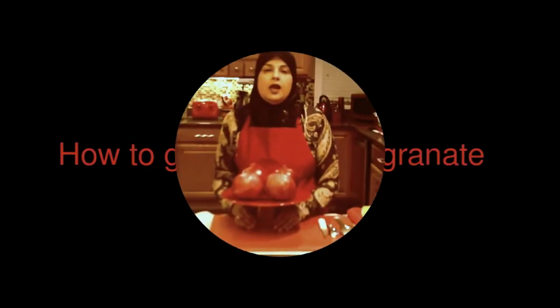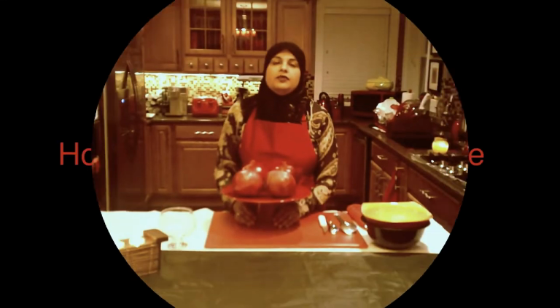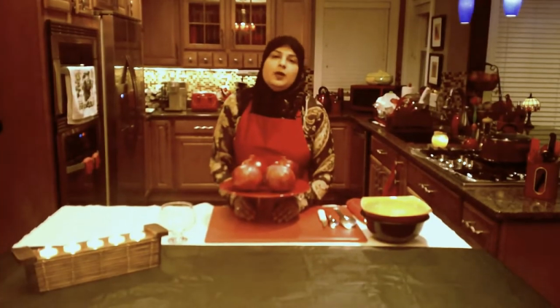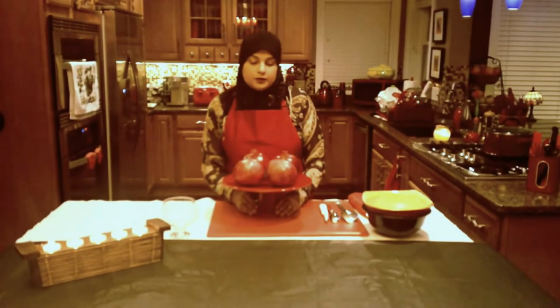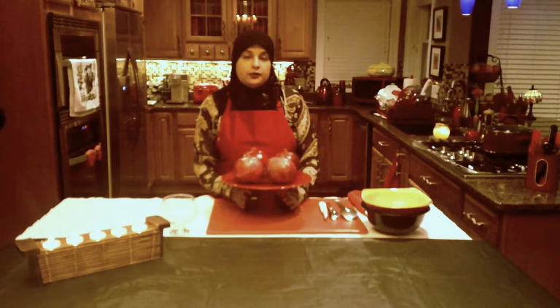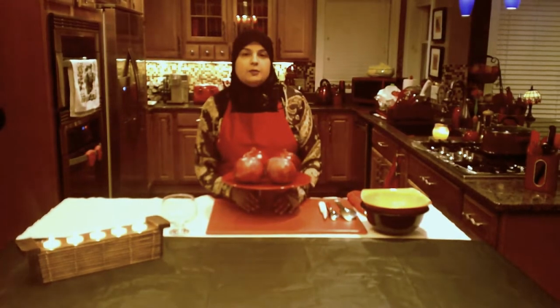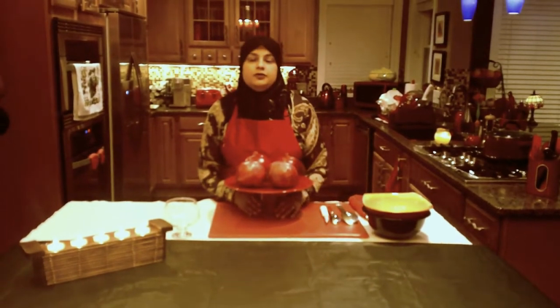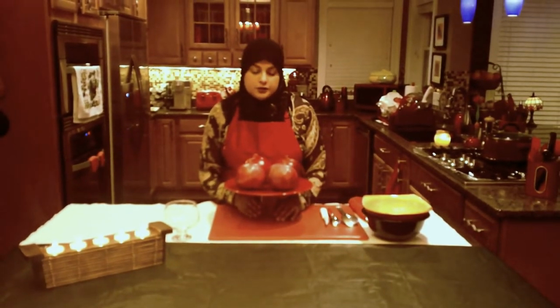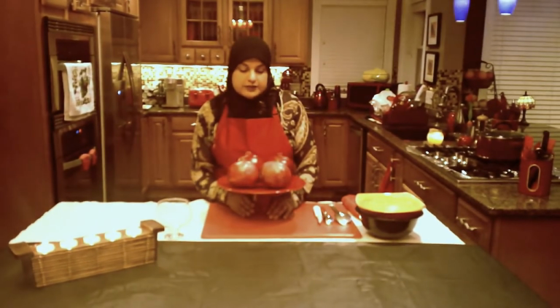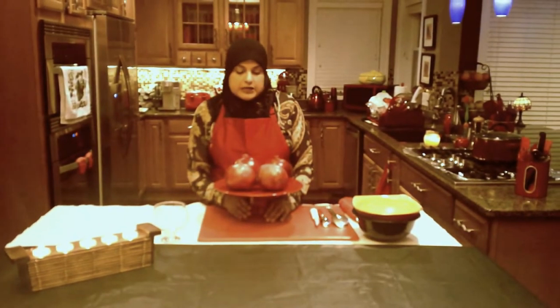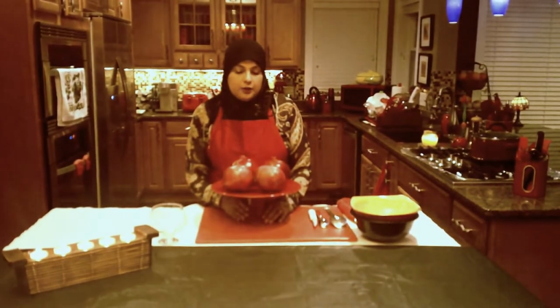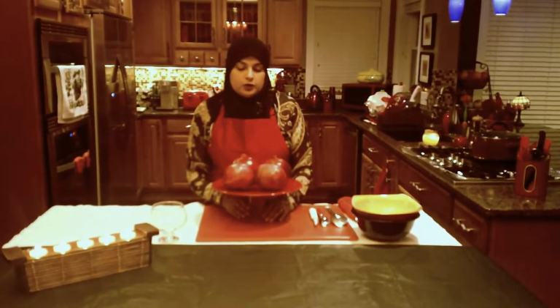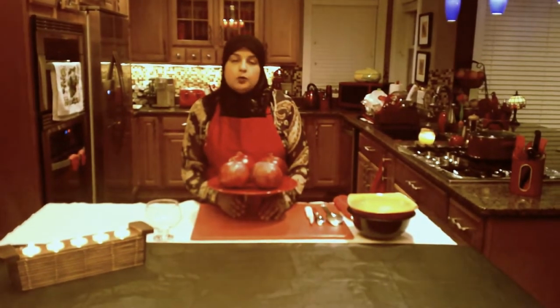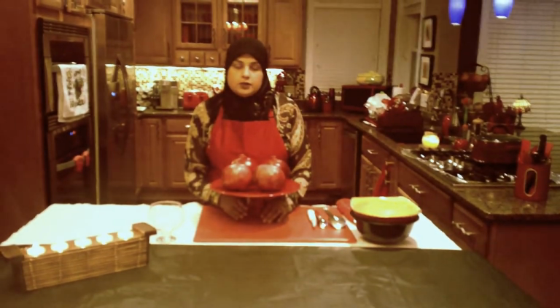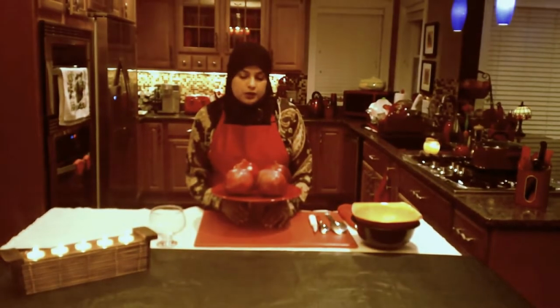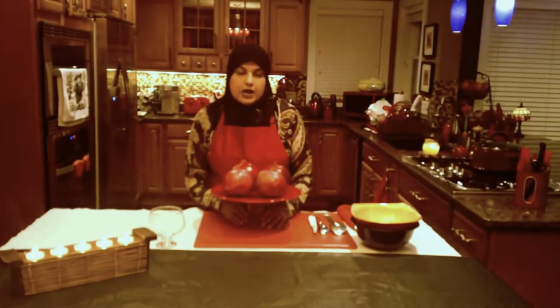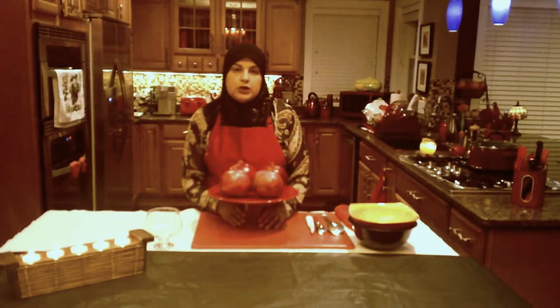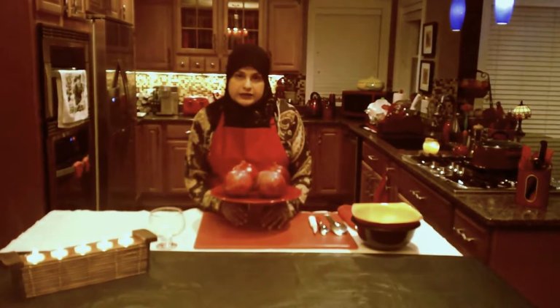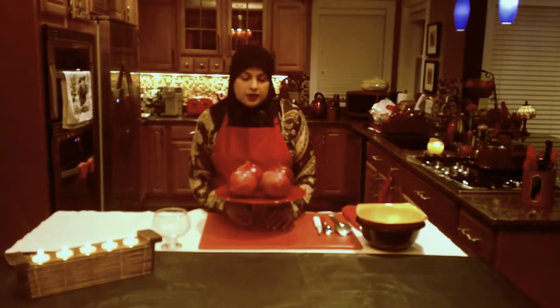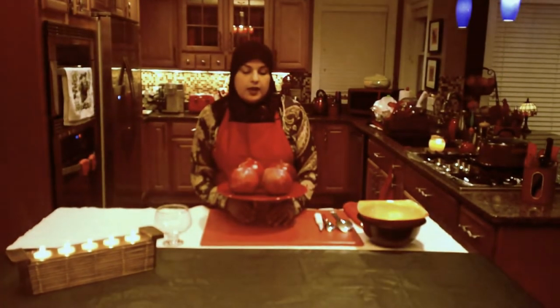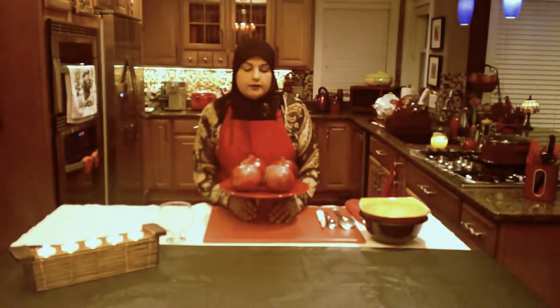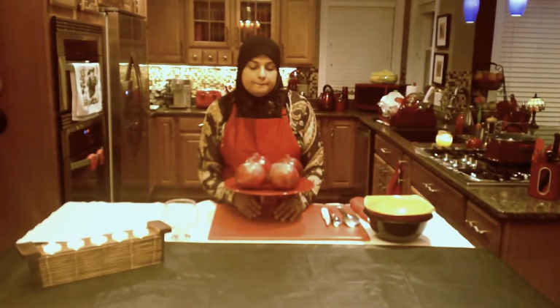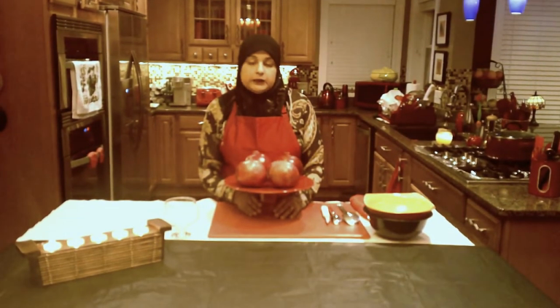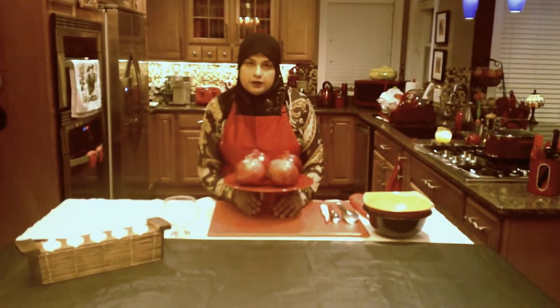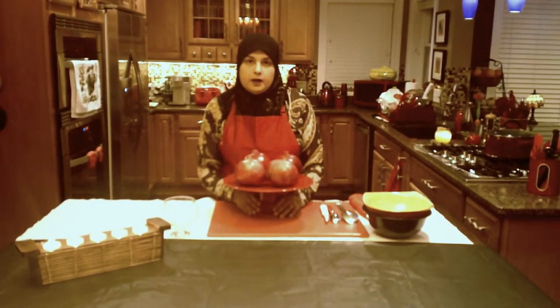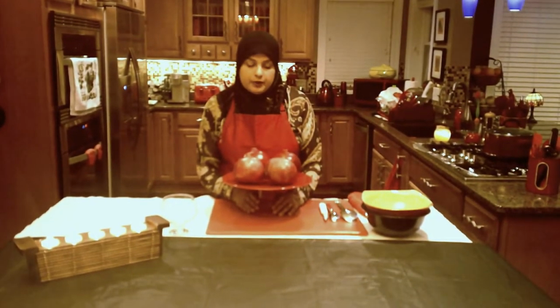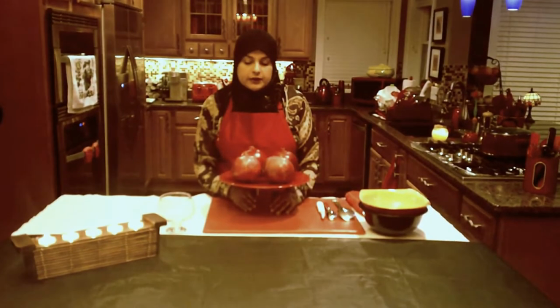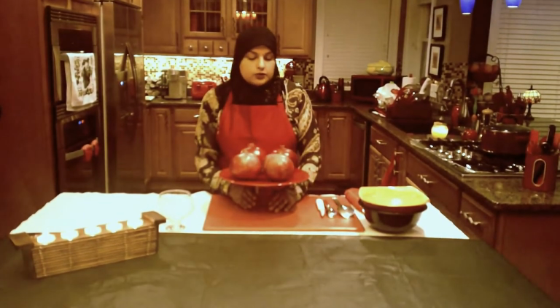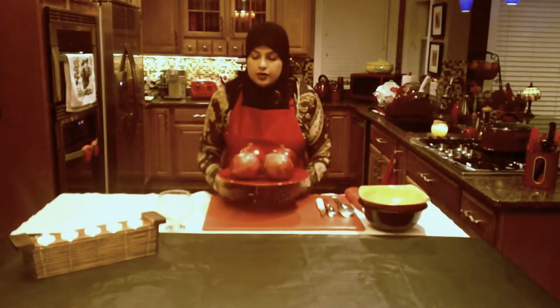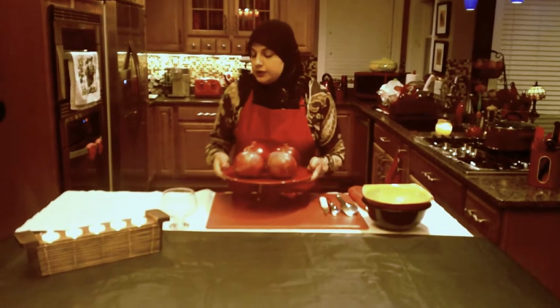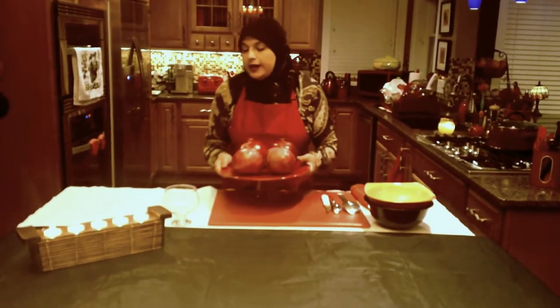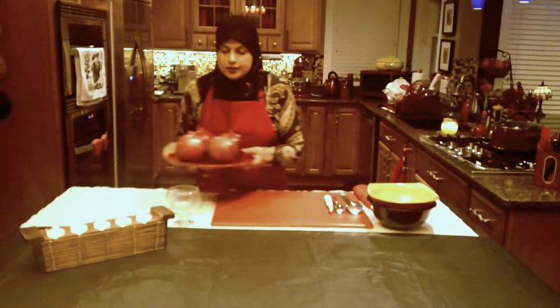Hello everyone. Welcome back to another great episode of Rehana's Cuisines. Today we're going to do a quick tutorial on how to cut and clean pomegranate. So let's go ahead and start.